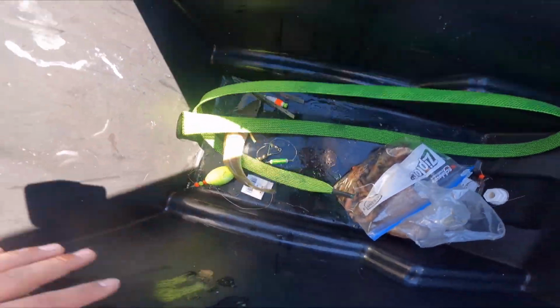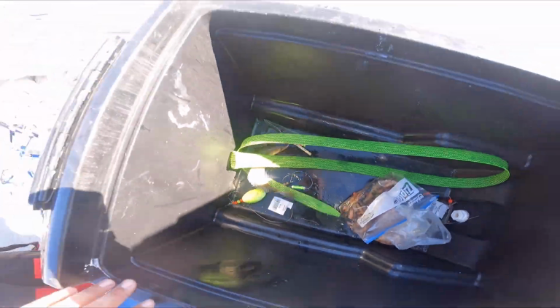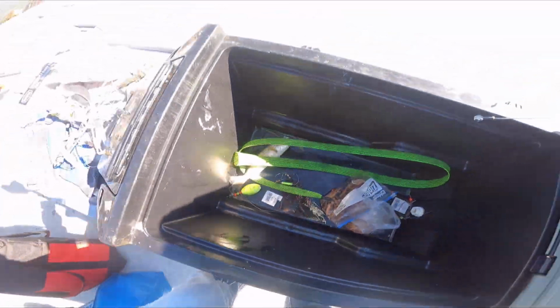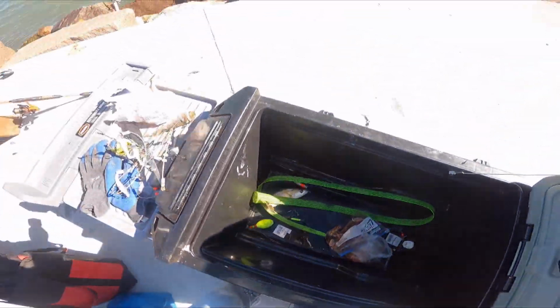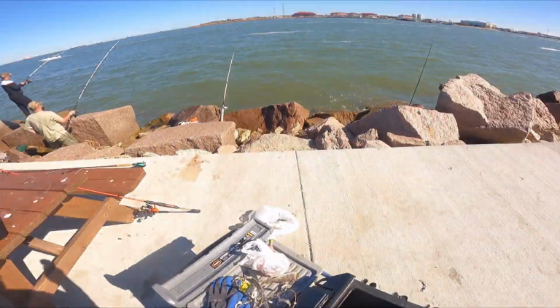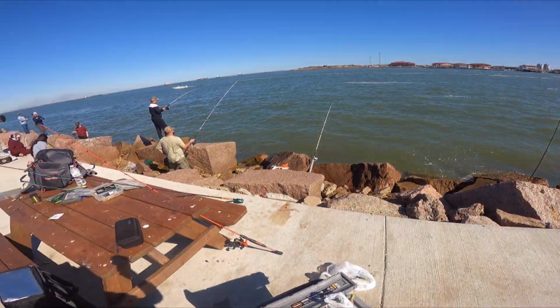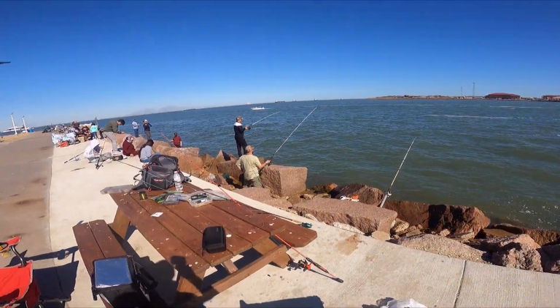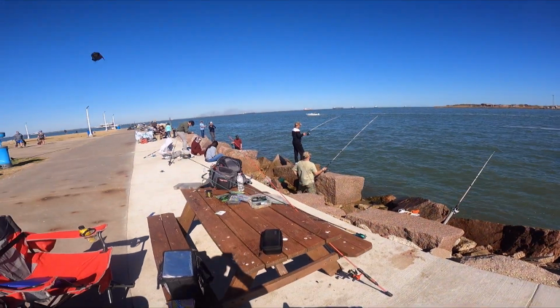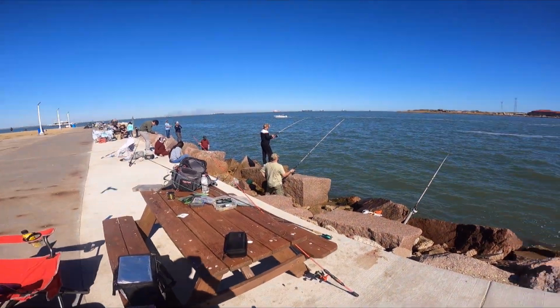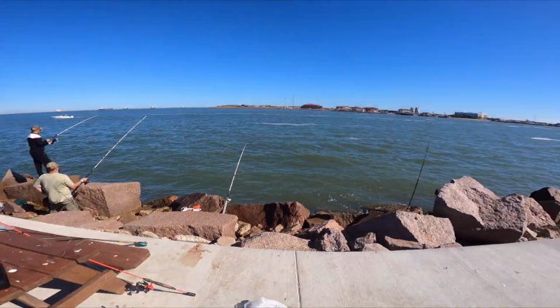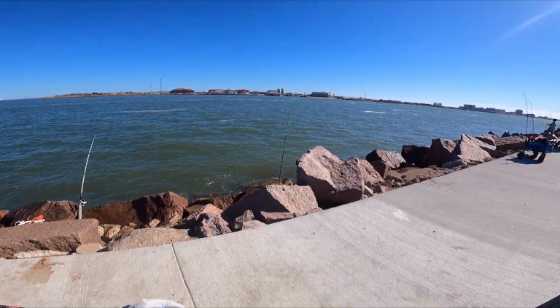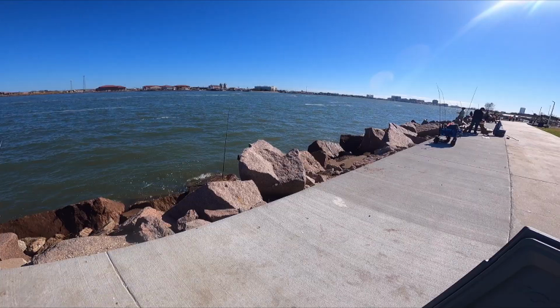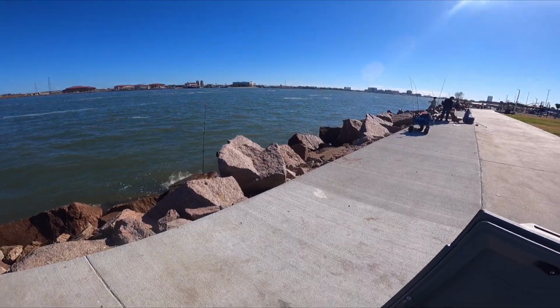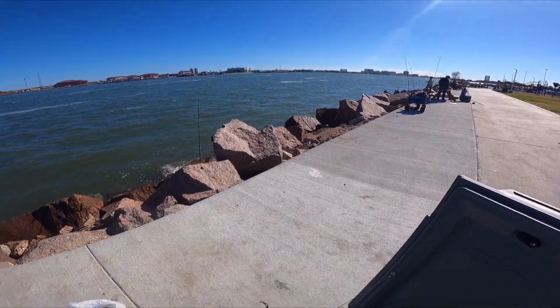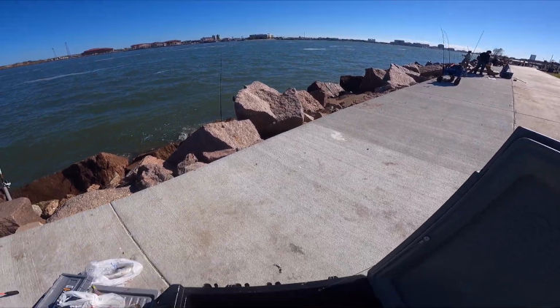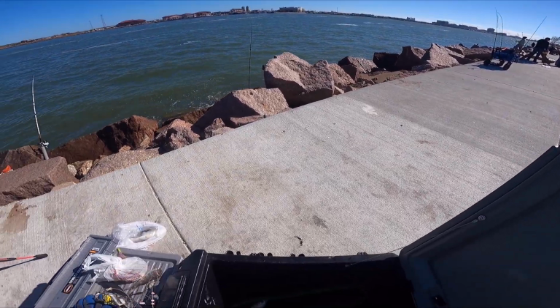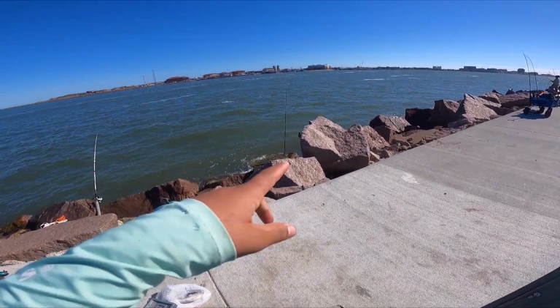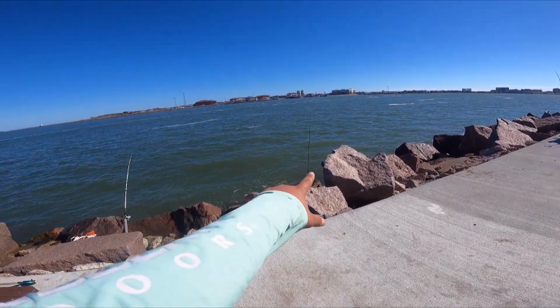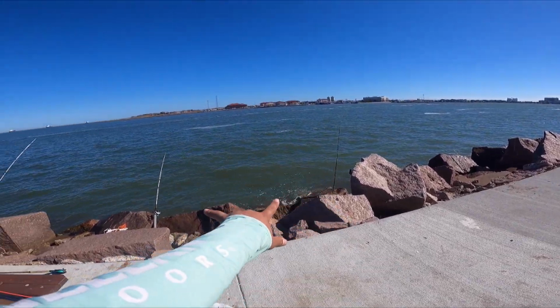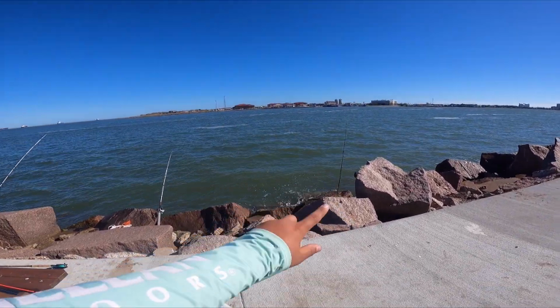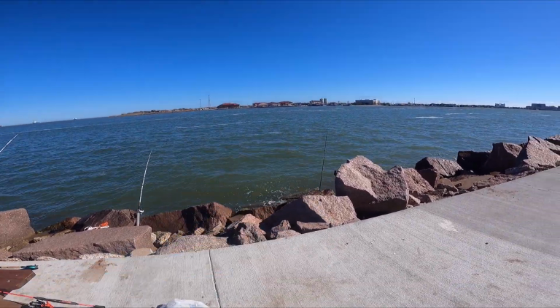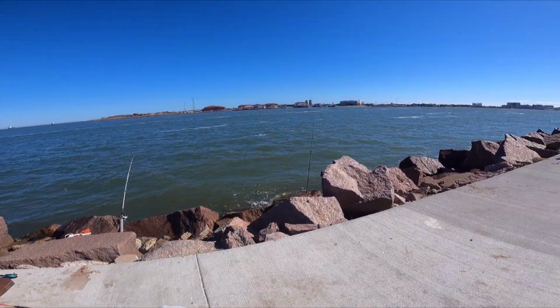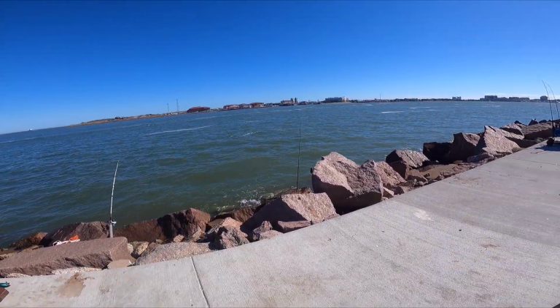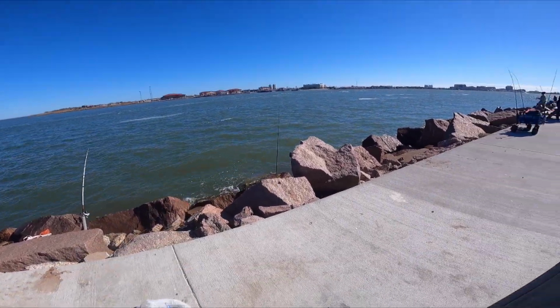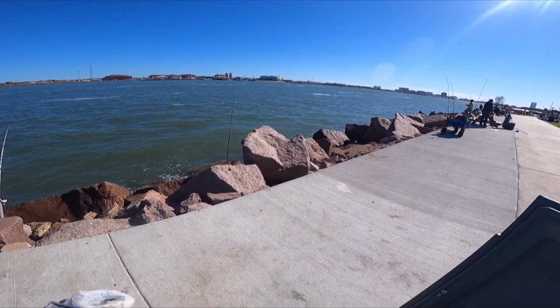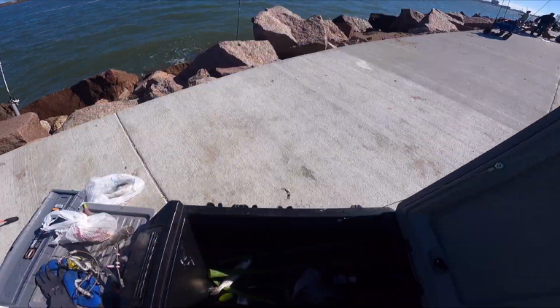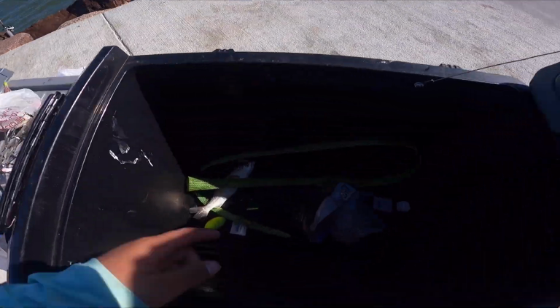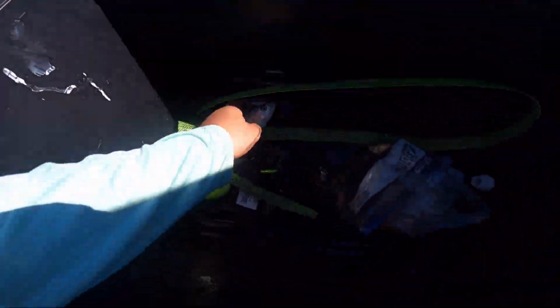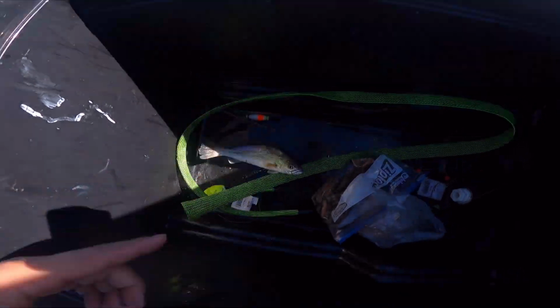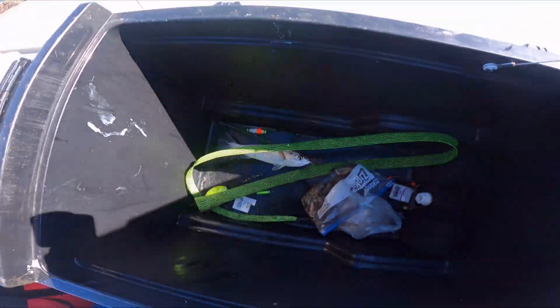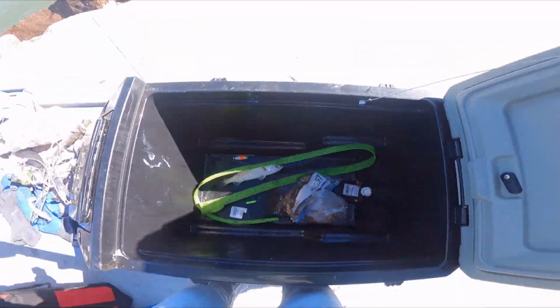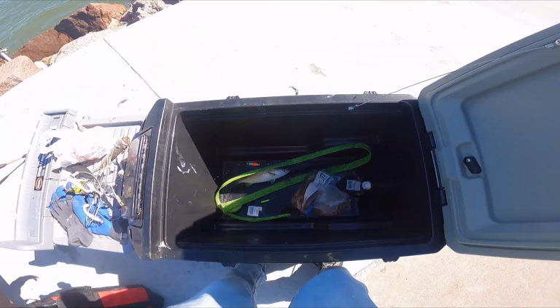I was using live shrimp out here at Seagull Park. Trying to get — I got two surf rods out, trying to catch a bream. But let's go, got something in the box.